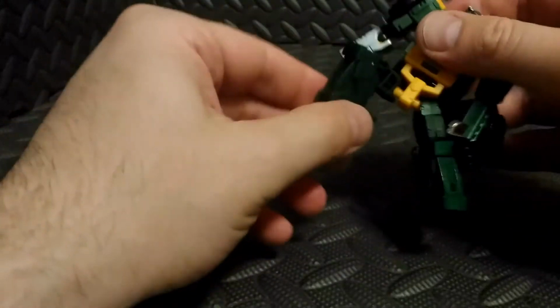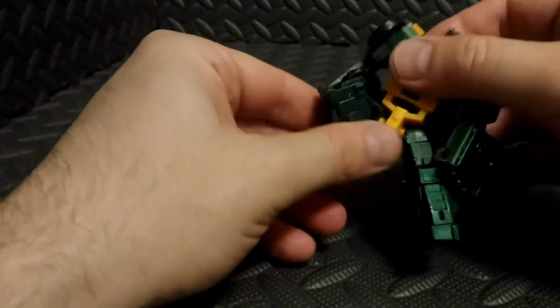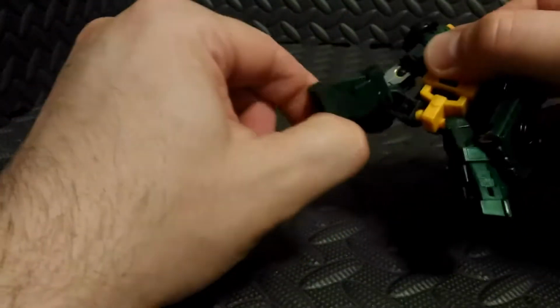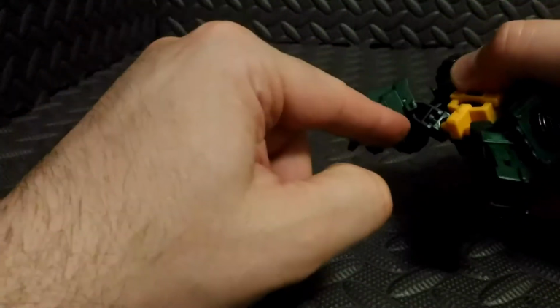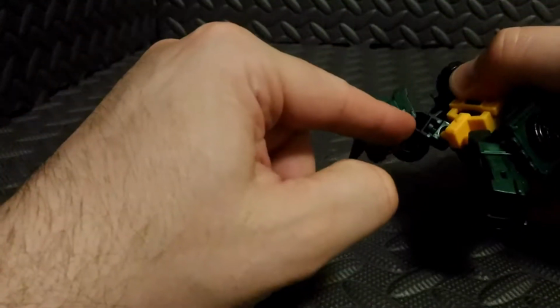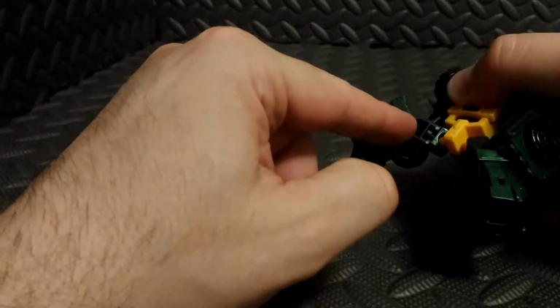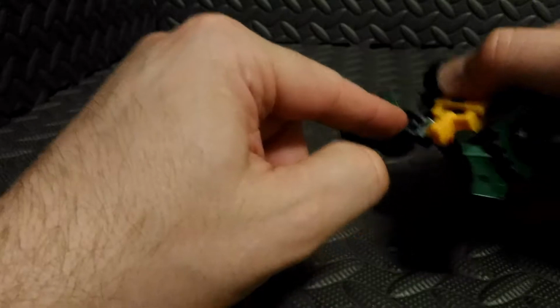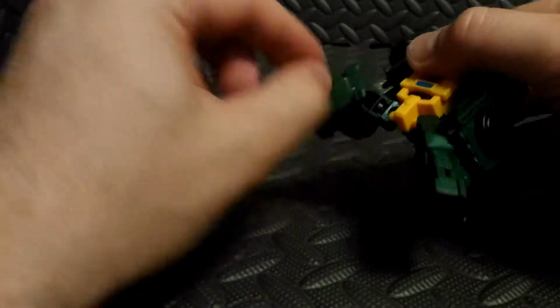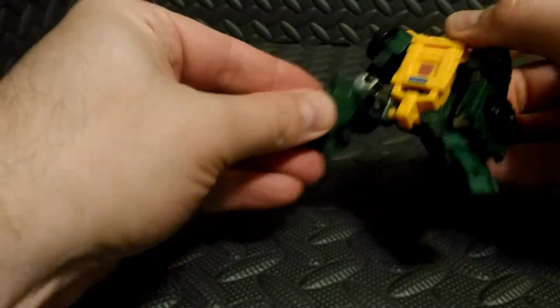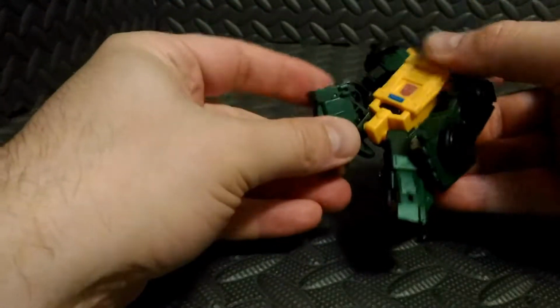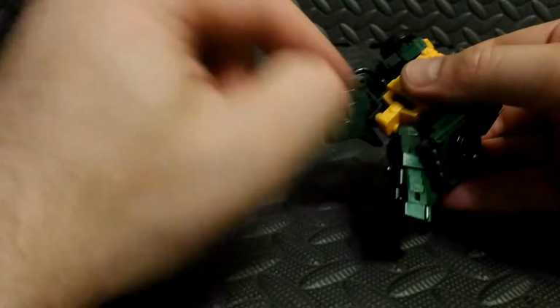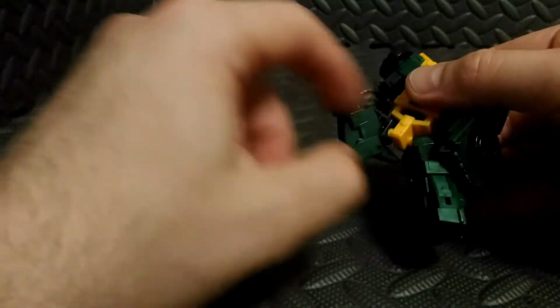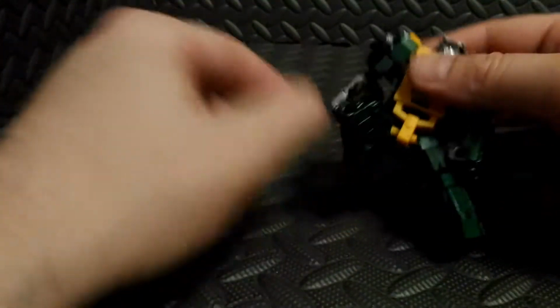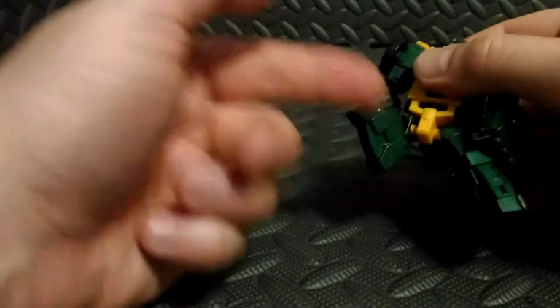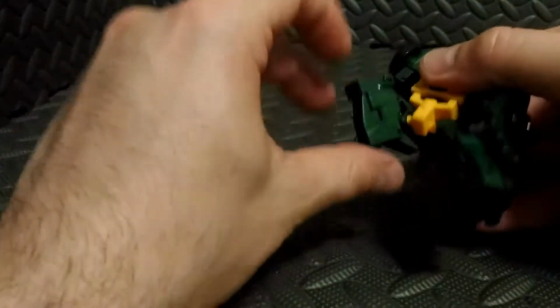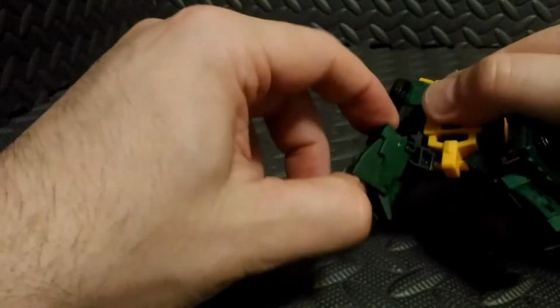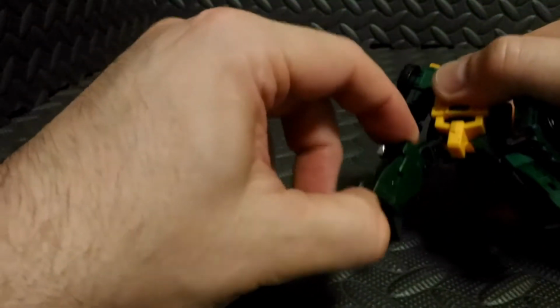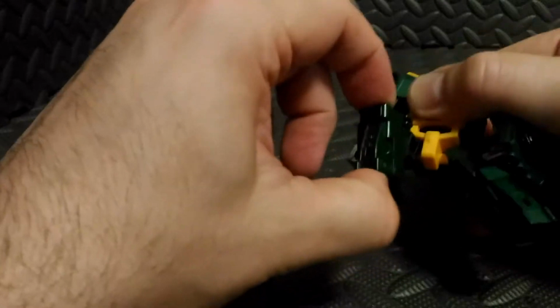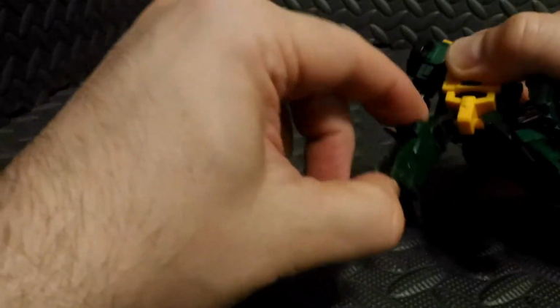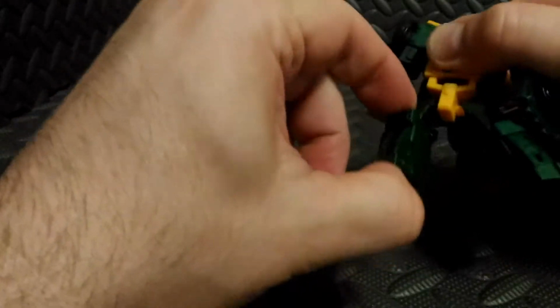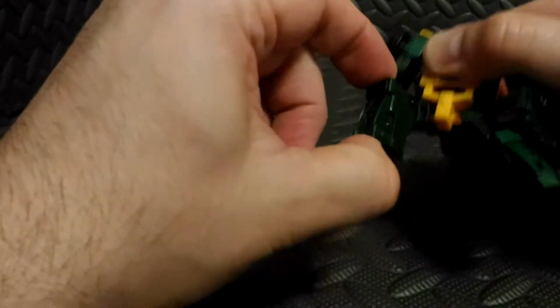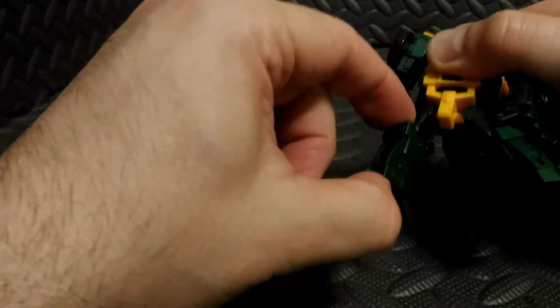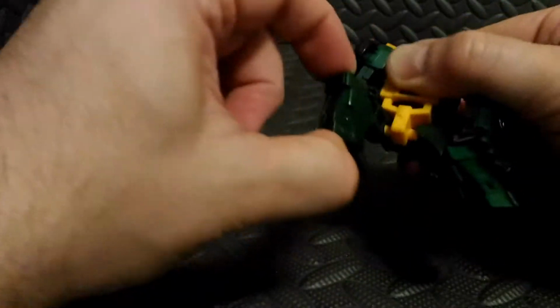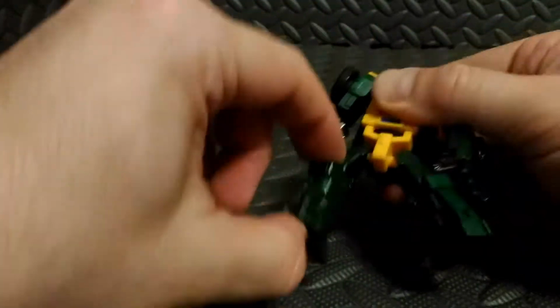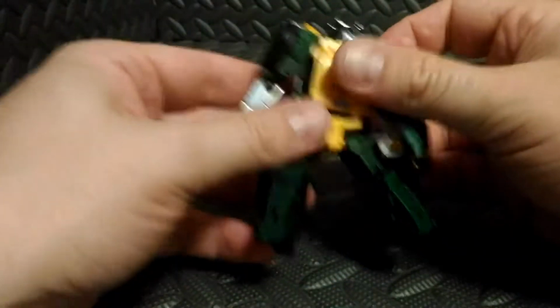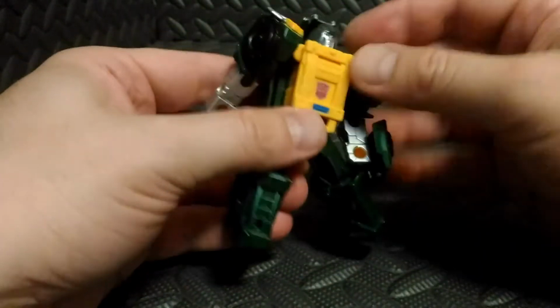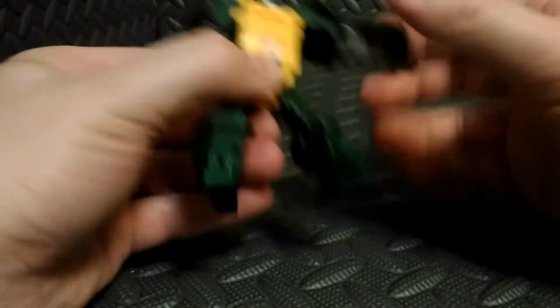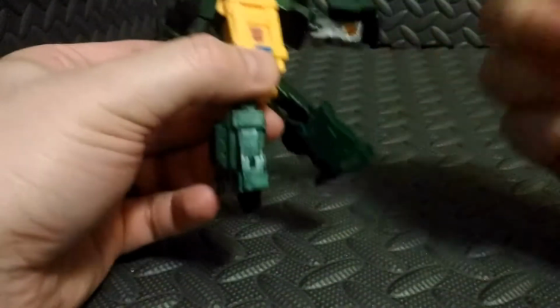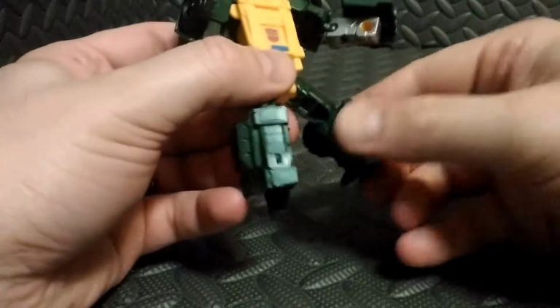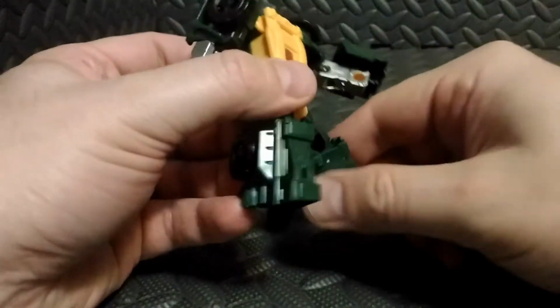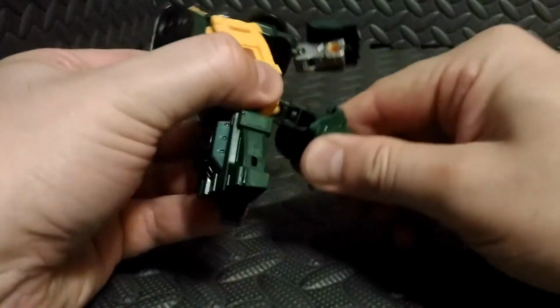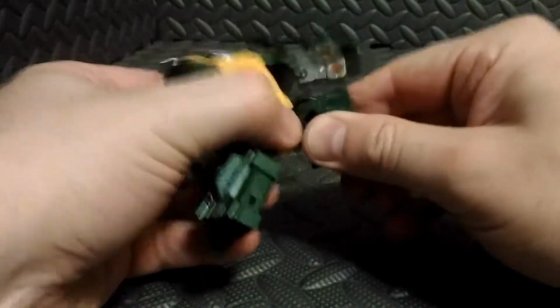He has a hinge in the knee so they can collapse quite a bit — that's part of the transformation — so he actually has a lot of range in the knee. All these joints are duplicated on the other side.